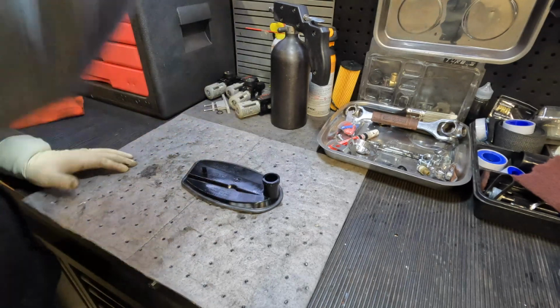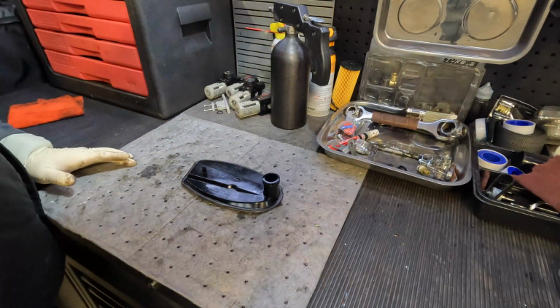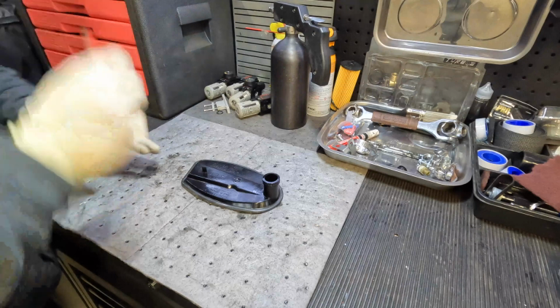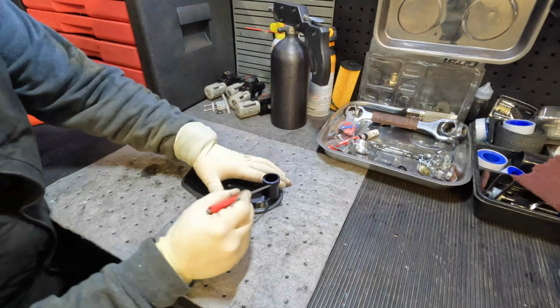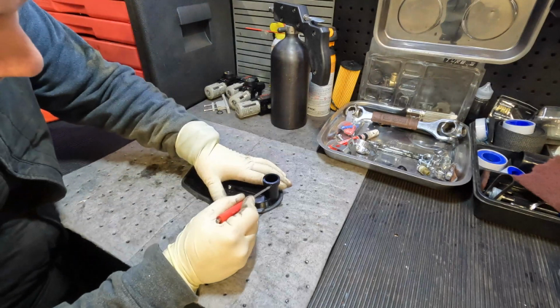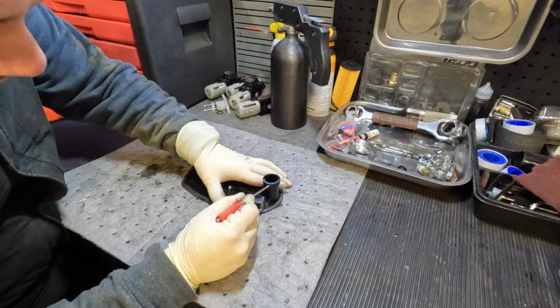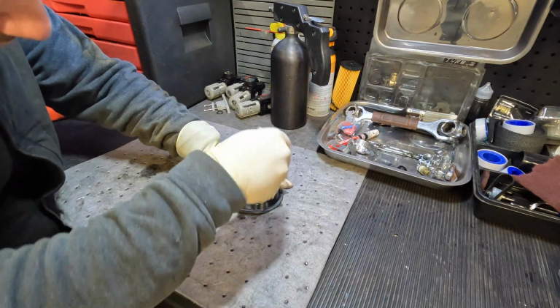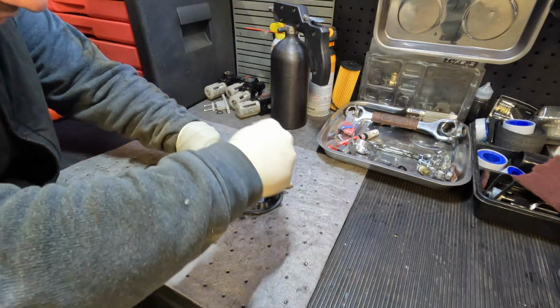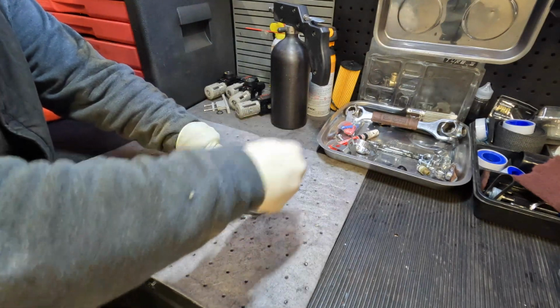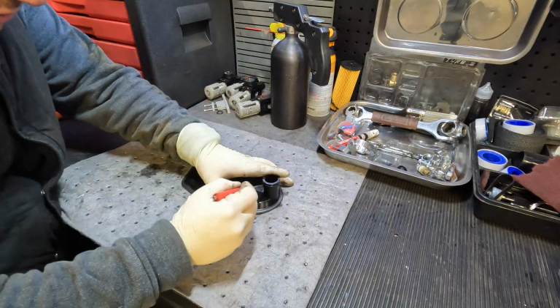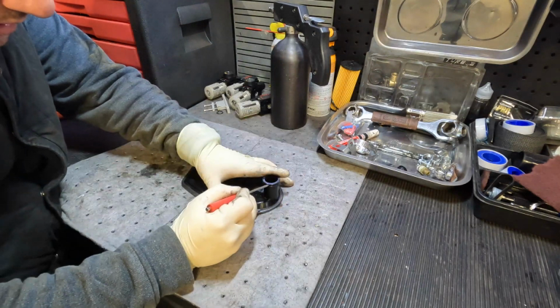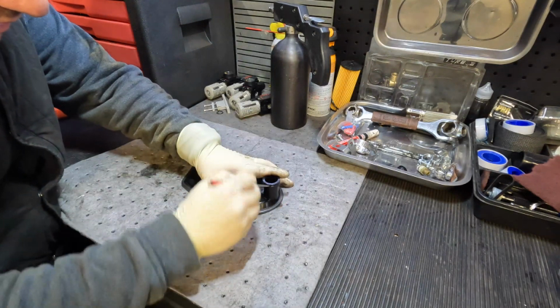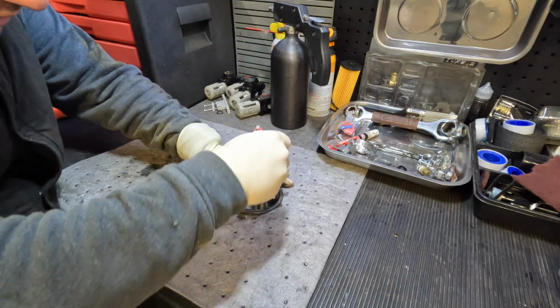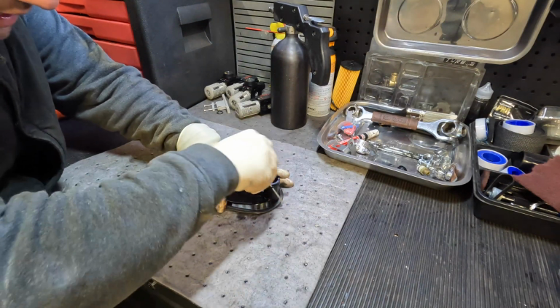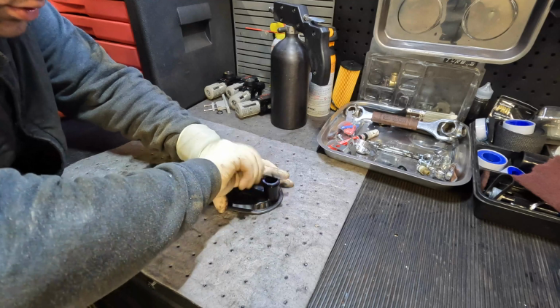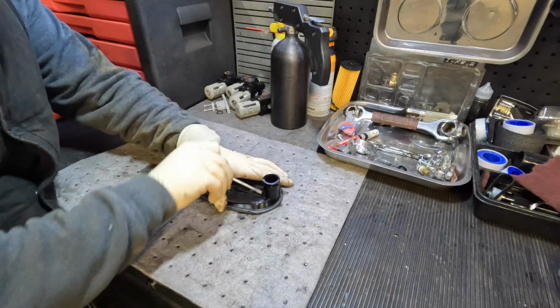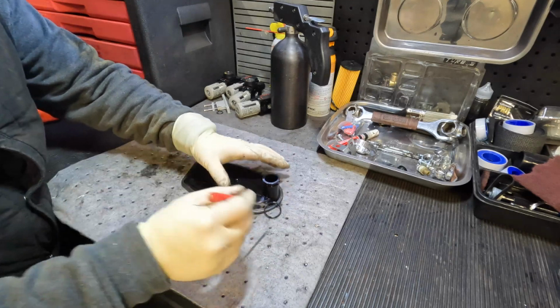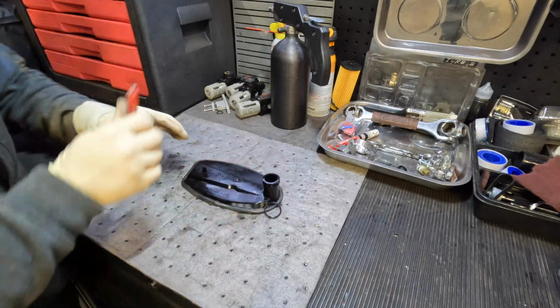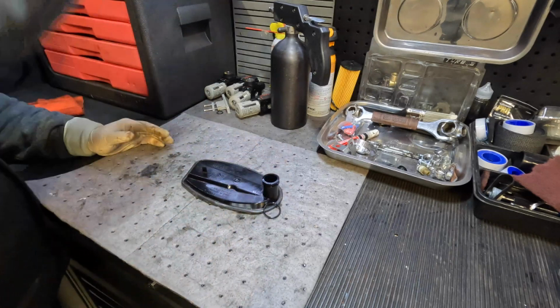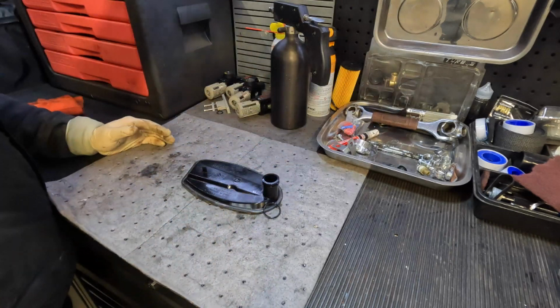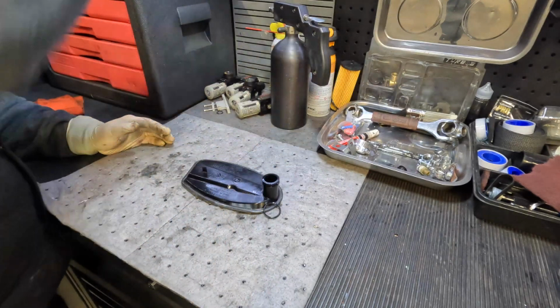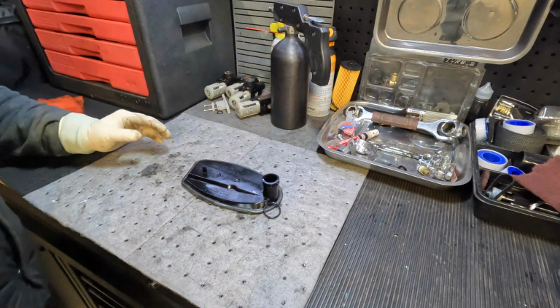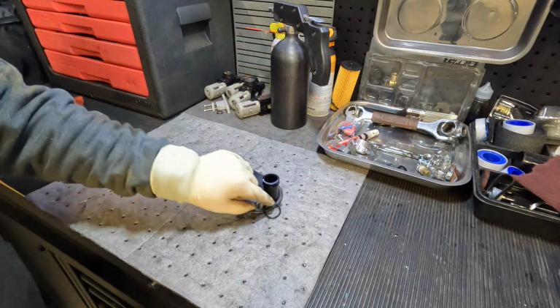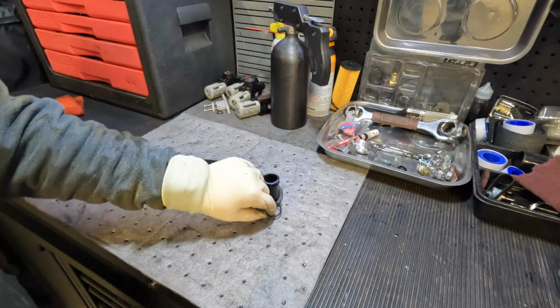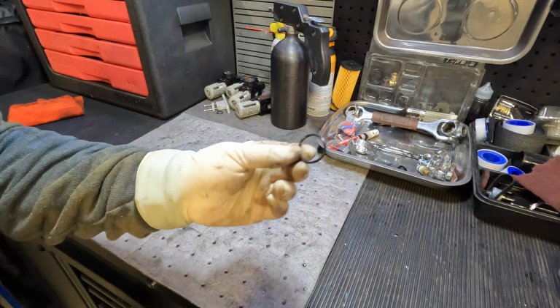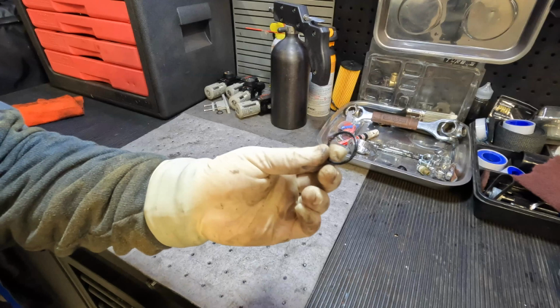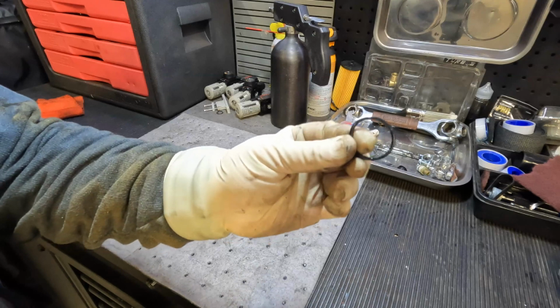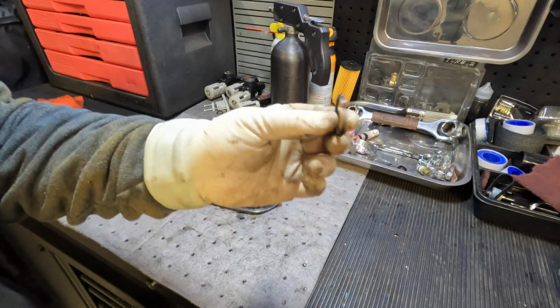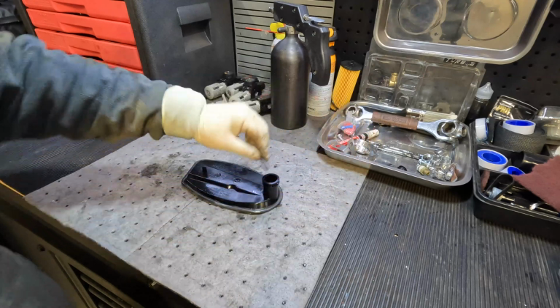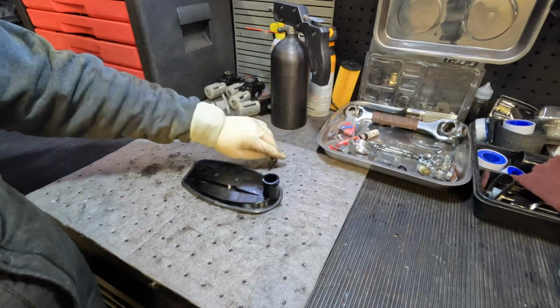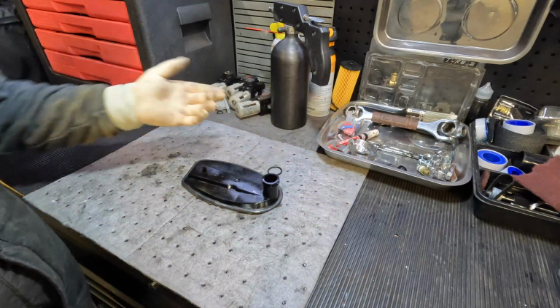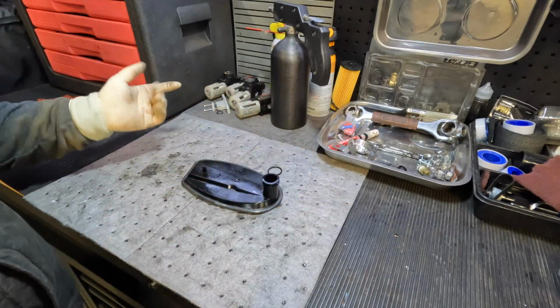Just to get it out of the way, we're going to go ahead and remove our sealing. This one uses an o-ring, which is one of the nicer ones. Sometimes they use a collar, but this one just uses an o-ring for sealing, which is awesome.